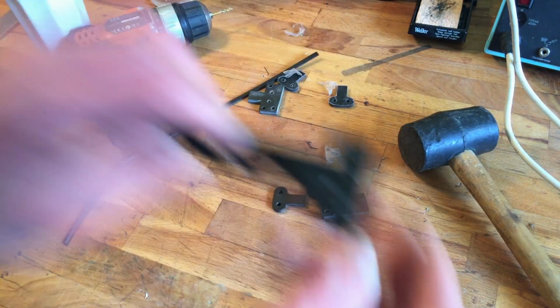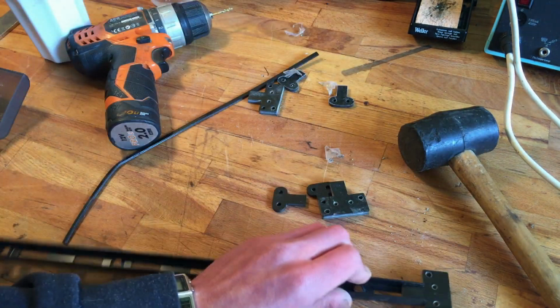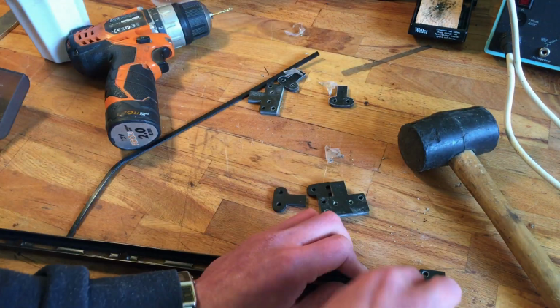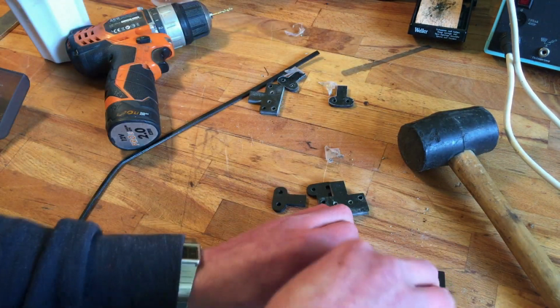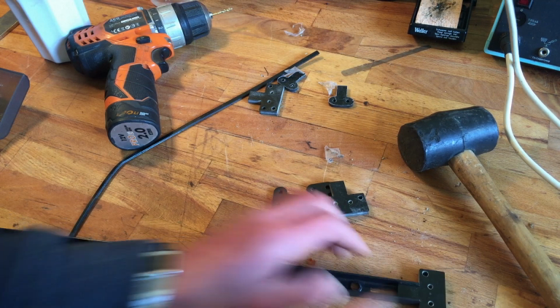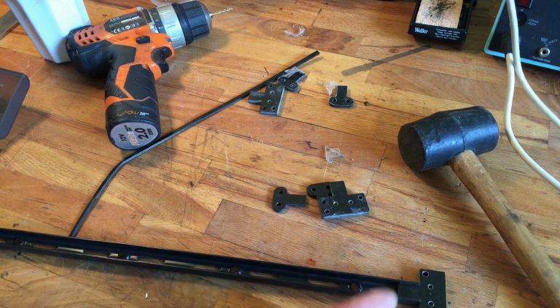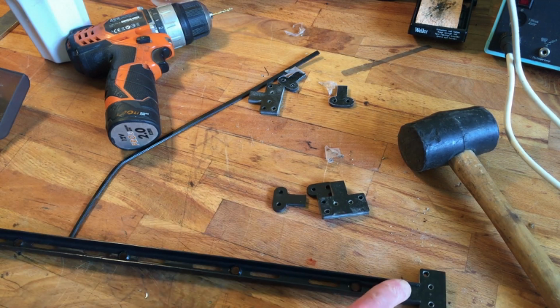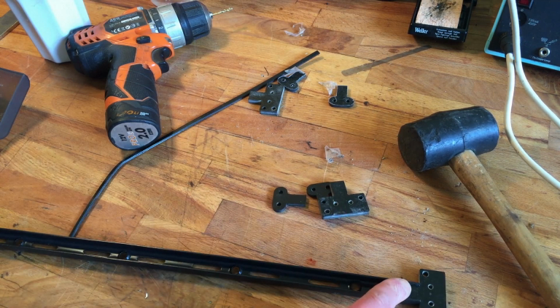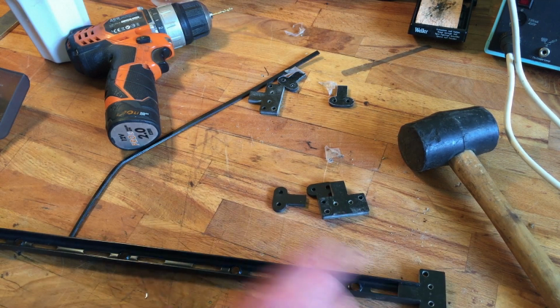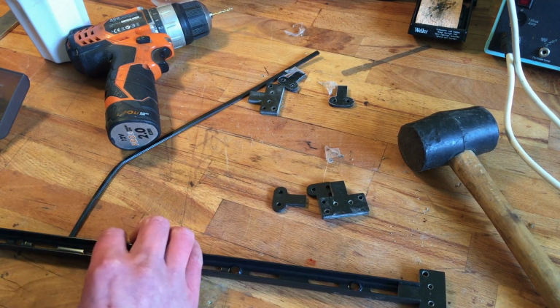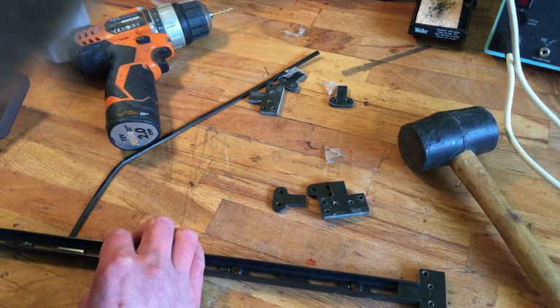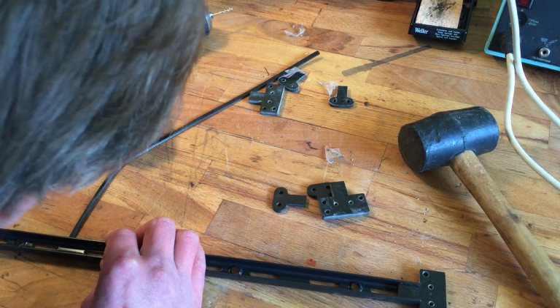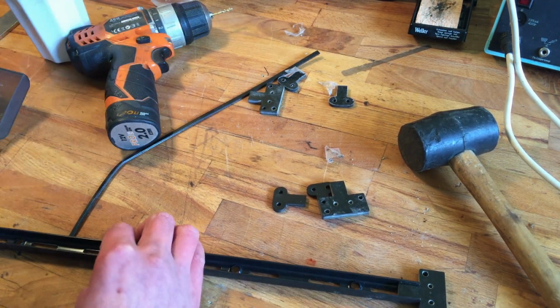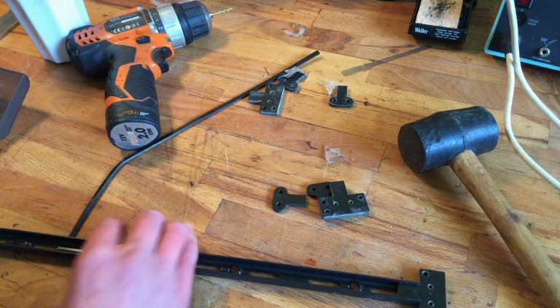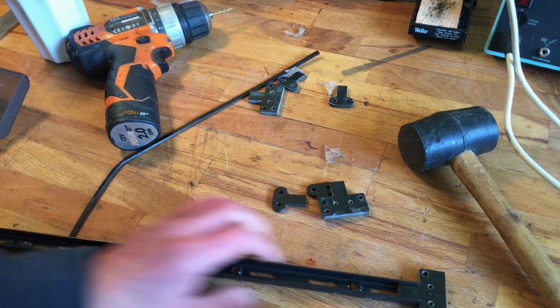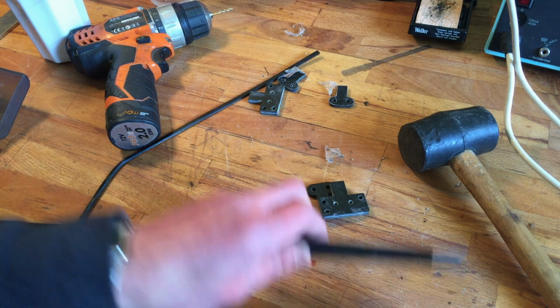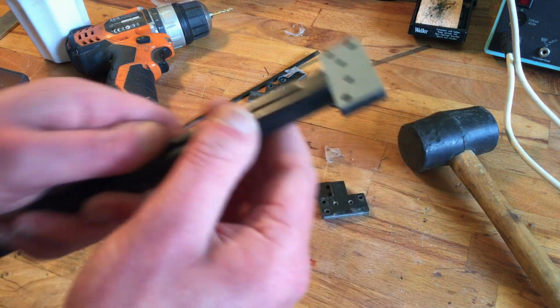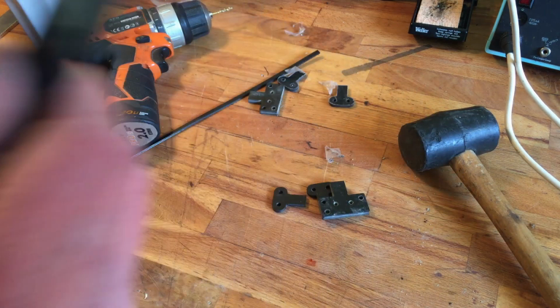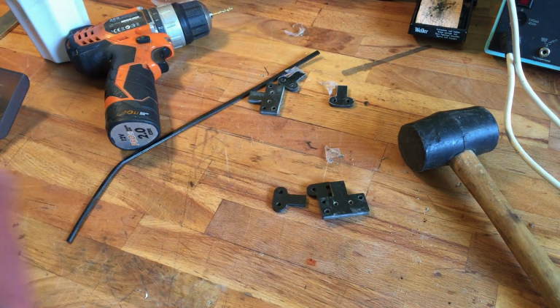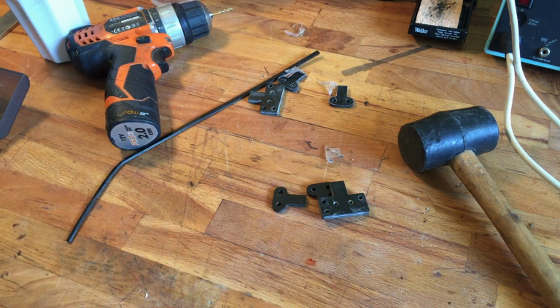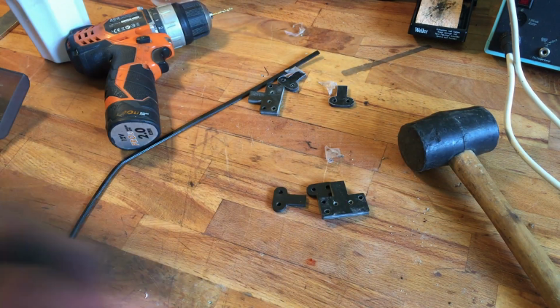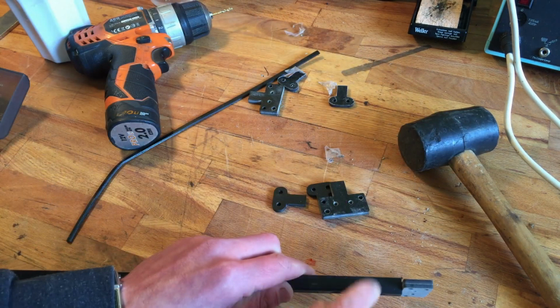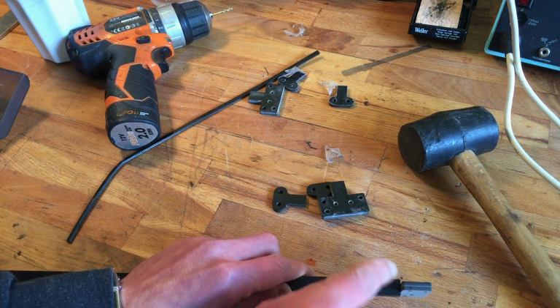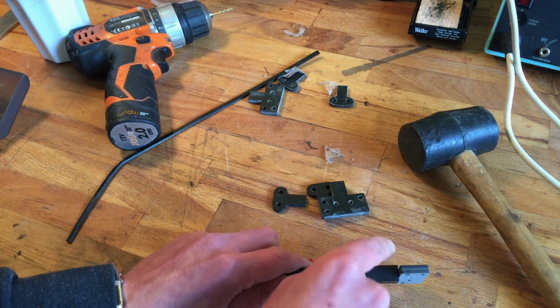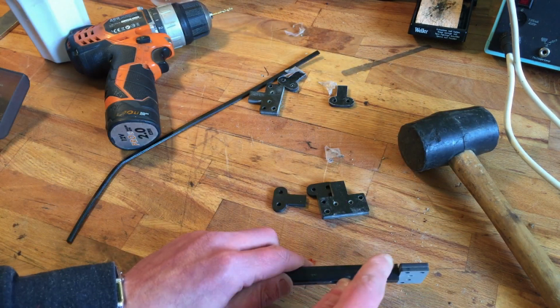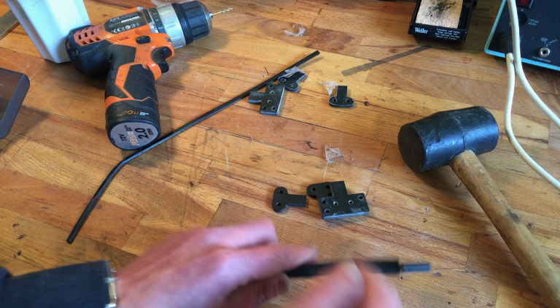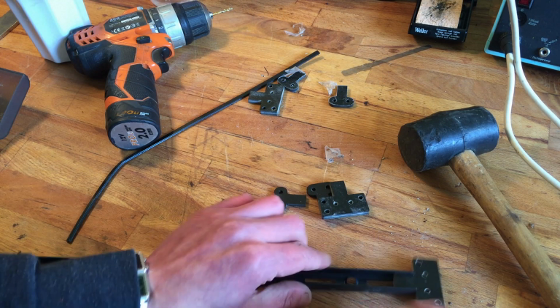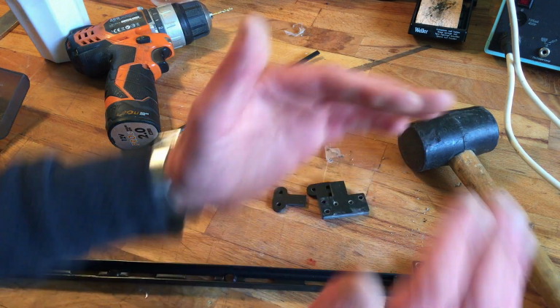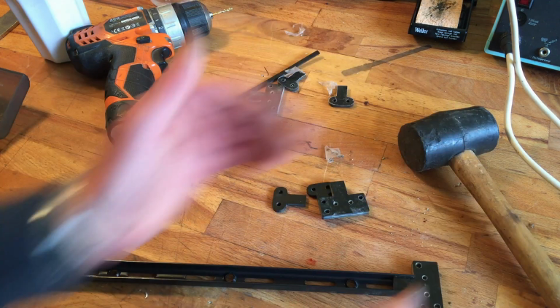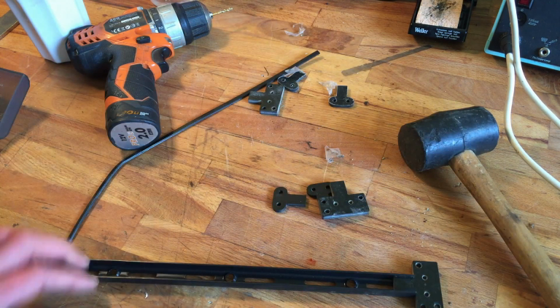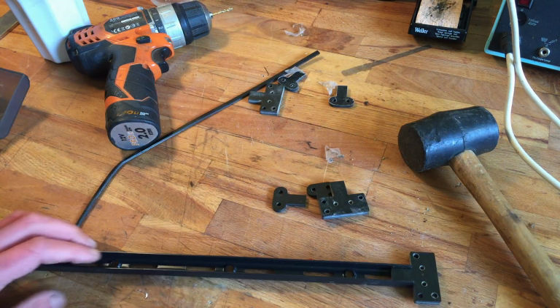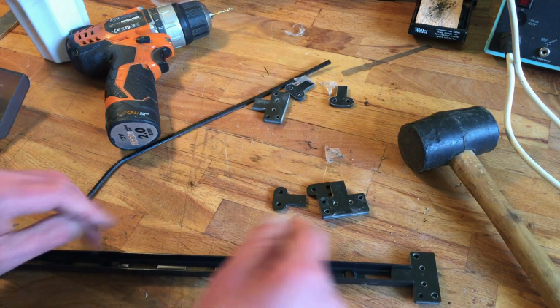Might need some glue on that one. So the metal is not very accurate, apparently. I think I could roll it off. But I think this will do.